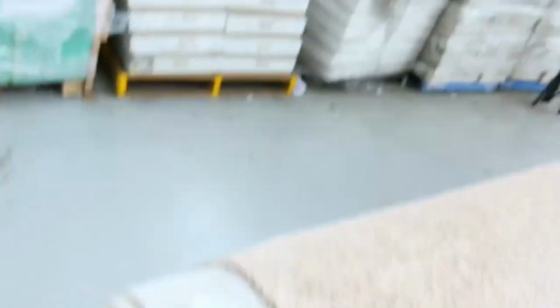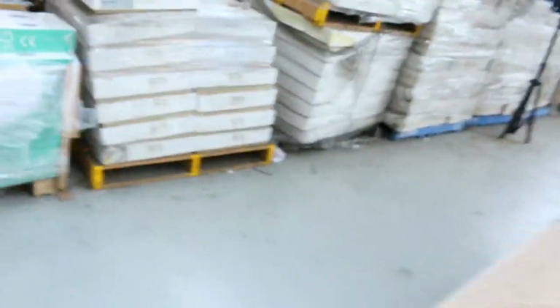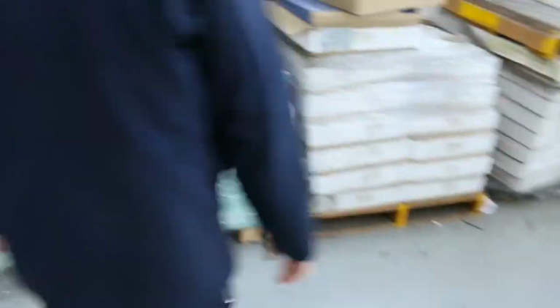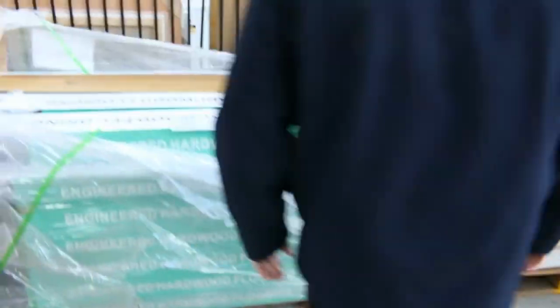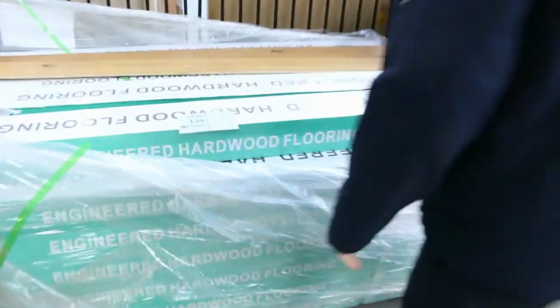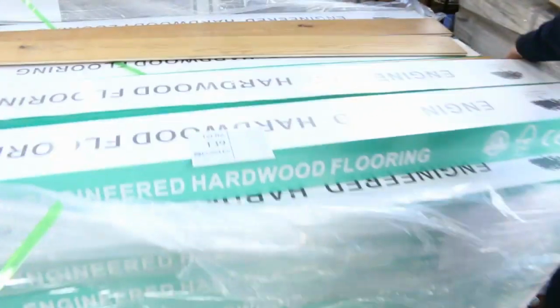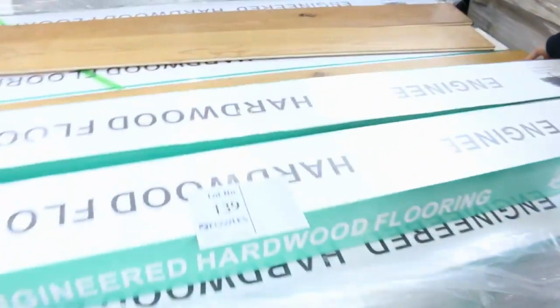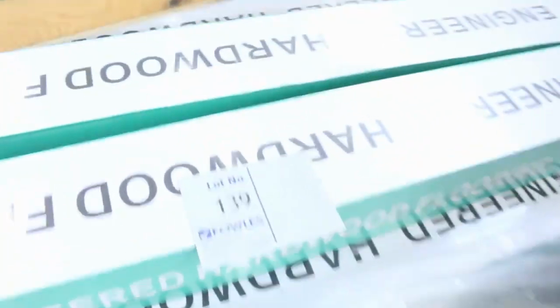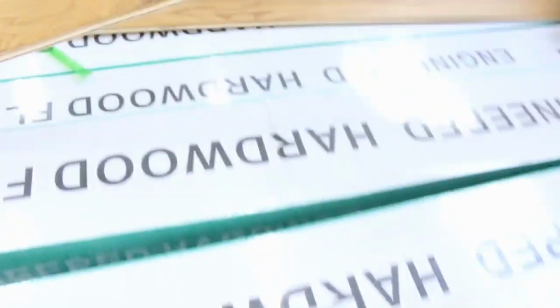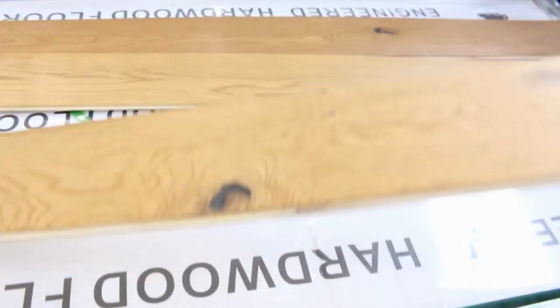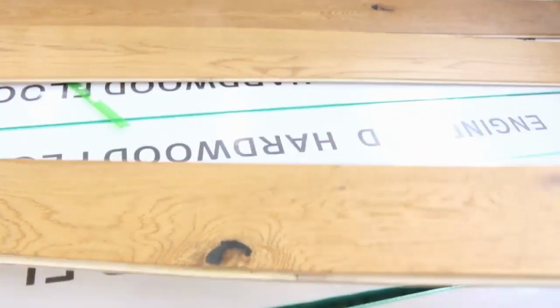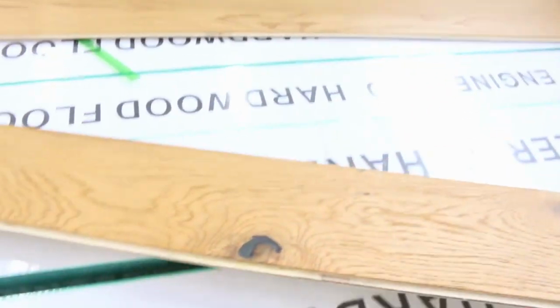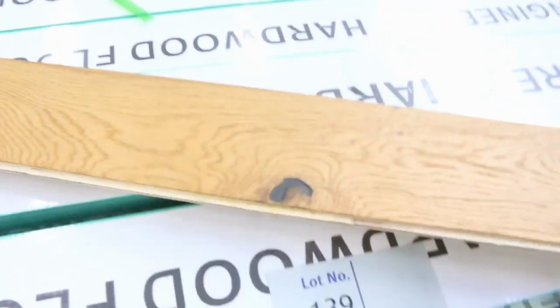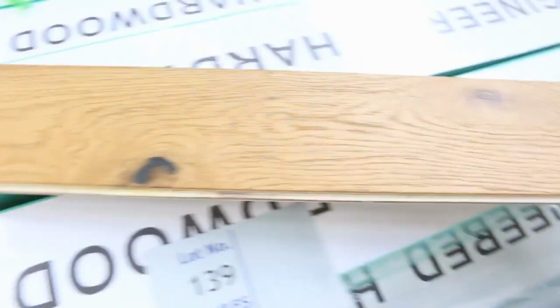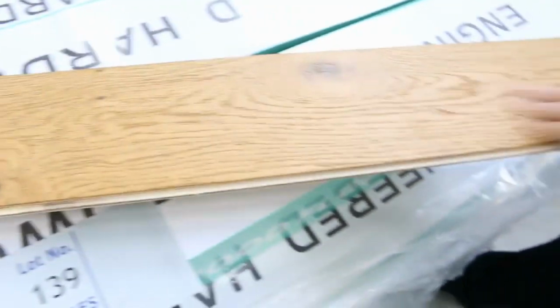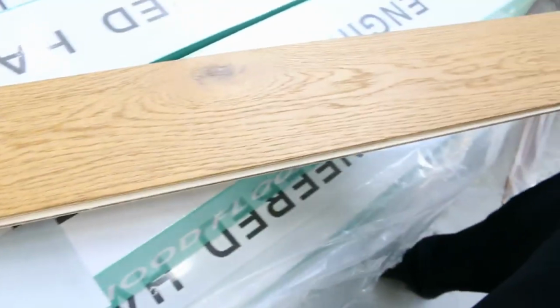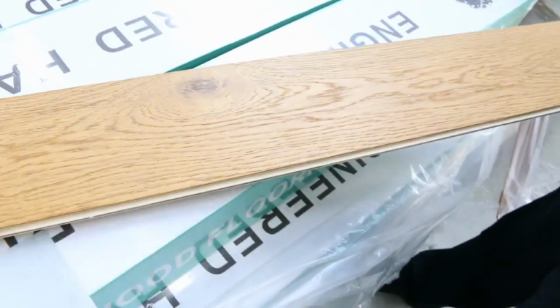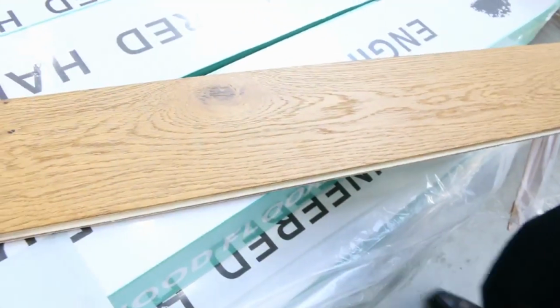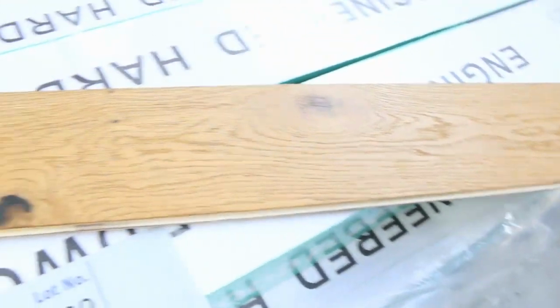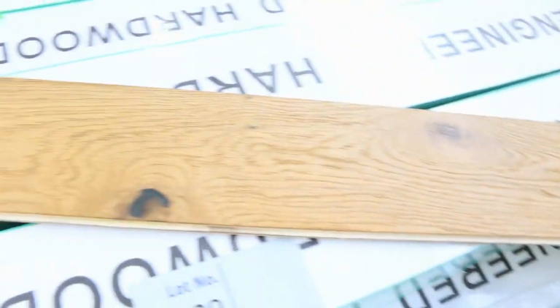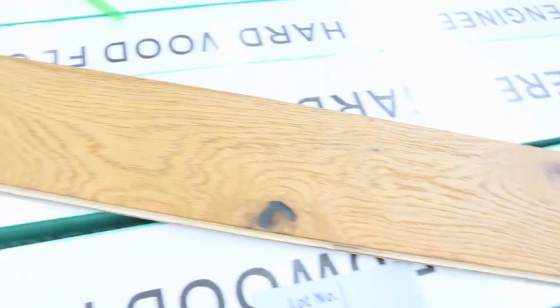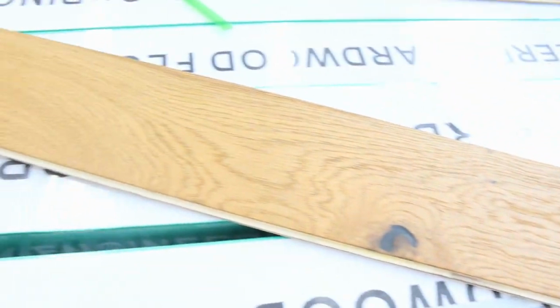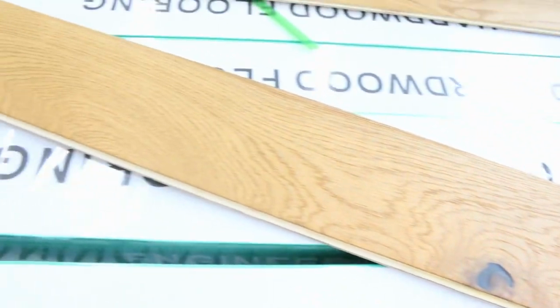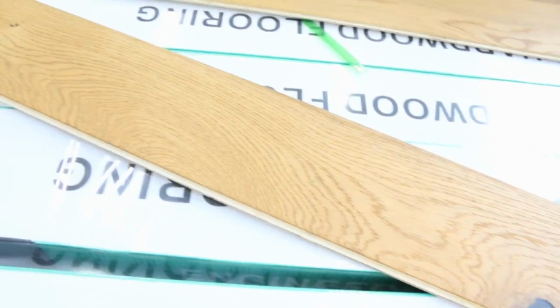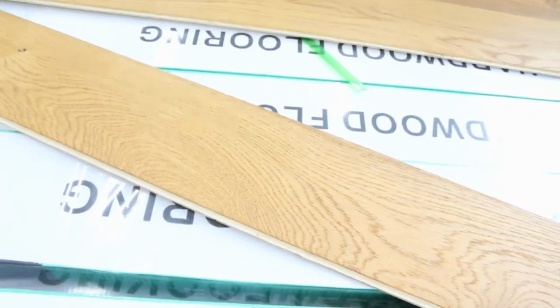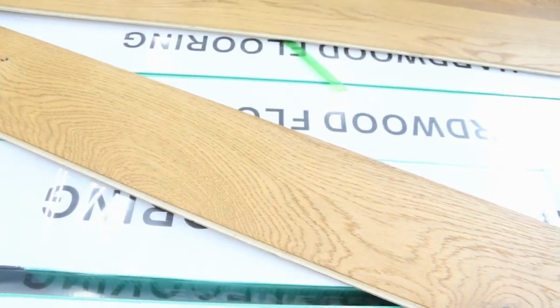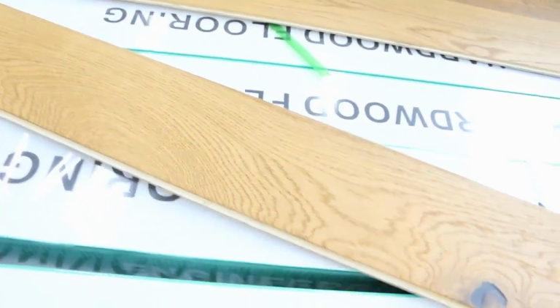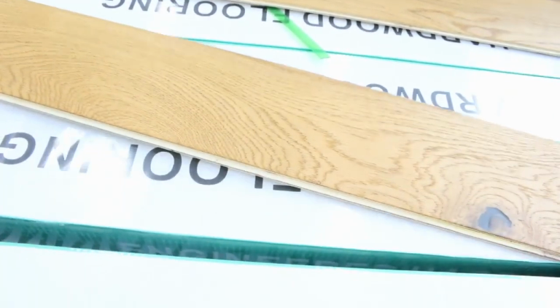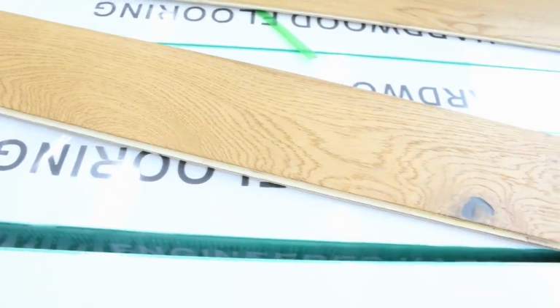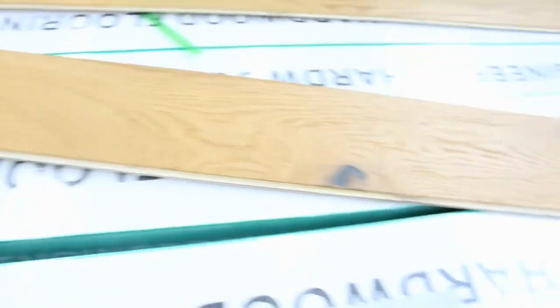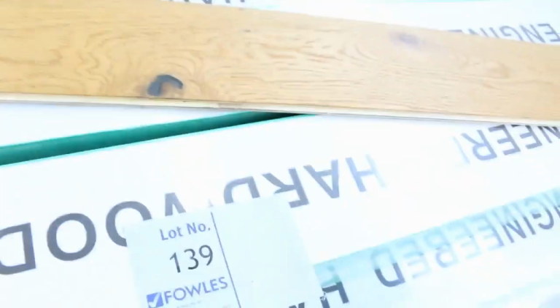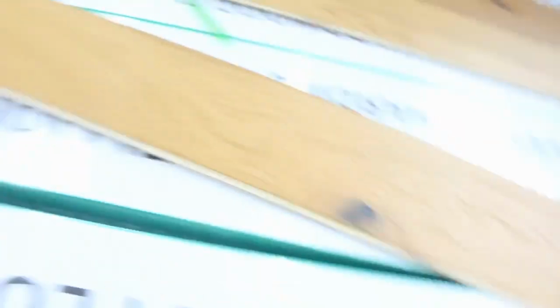Lot number 139 is a nice bit of engineered timber flooring — I think we're going to have about 80 to 90 metres of that. As you can see it's a beautiful oak which would normally retail up around about $80 a metre. We're looking to get $40 a square metre for that, so that's under half price.